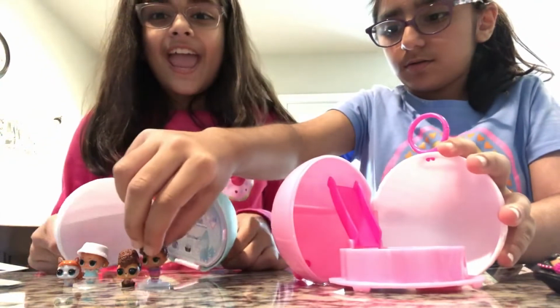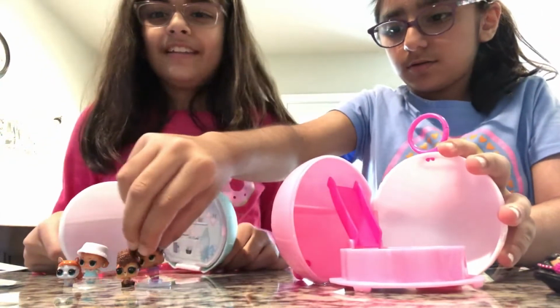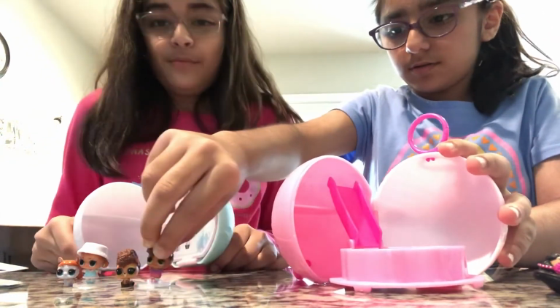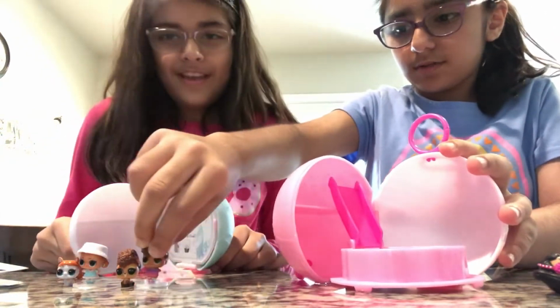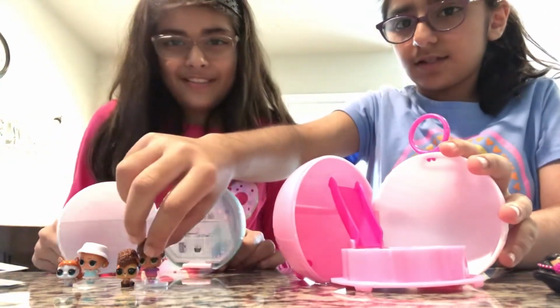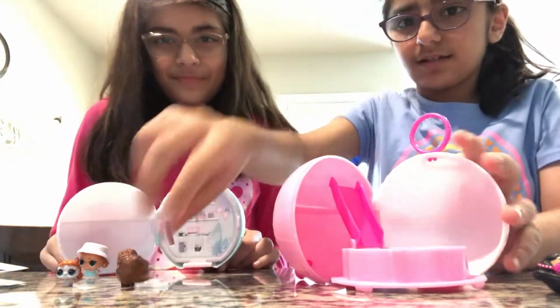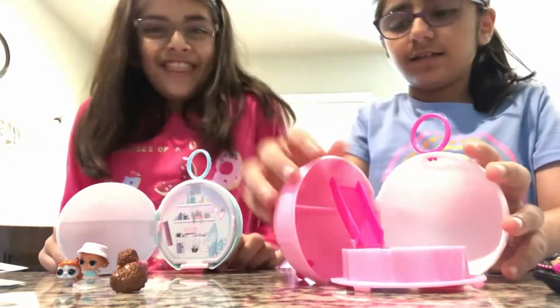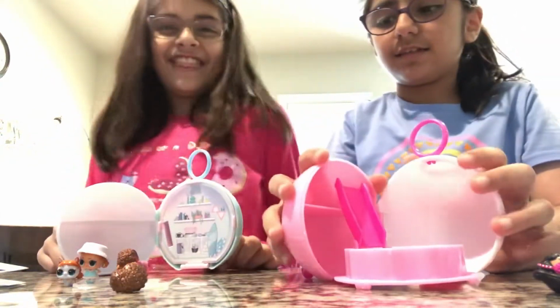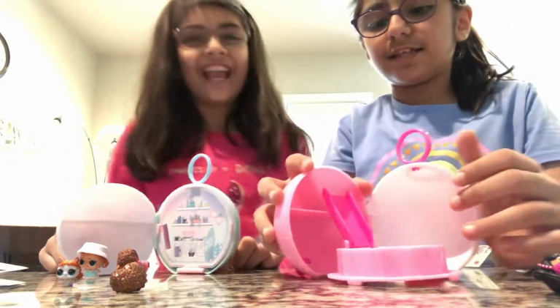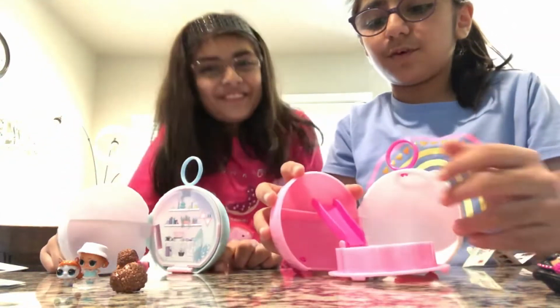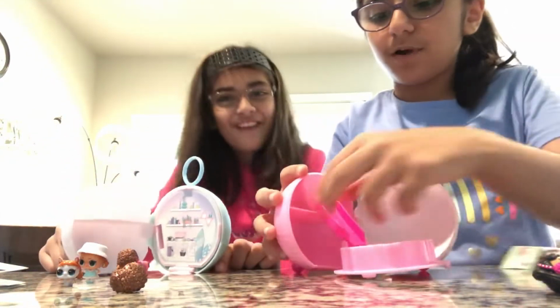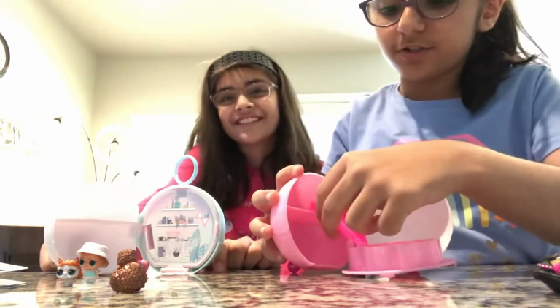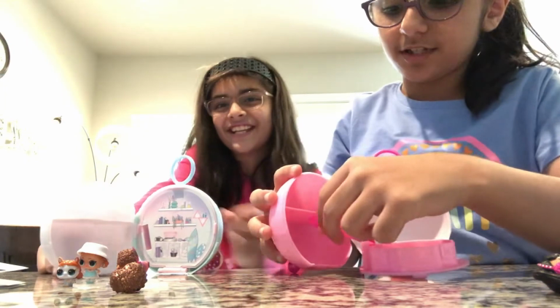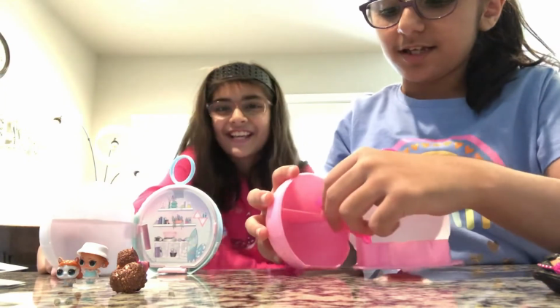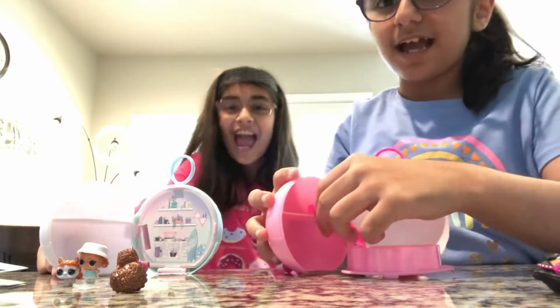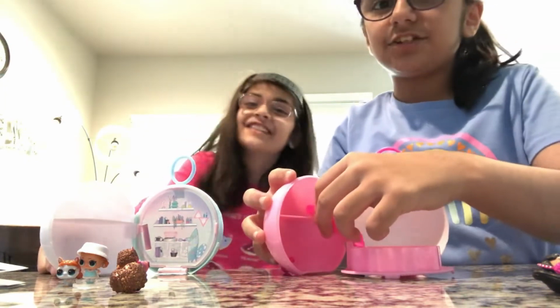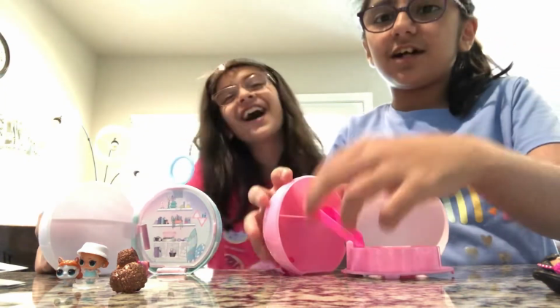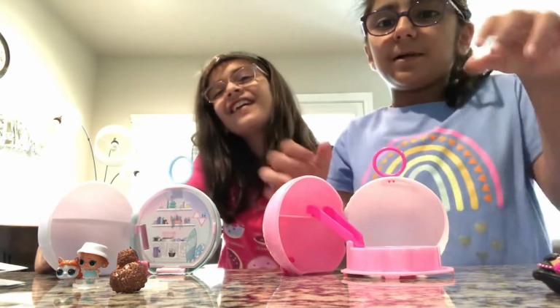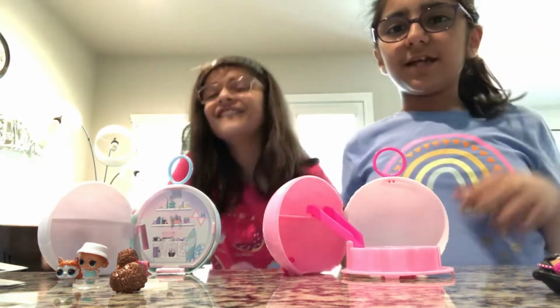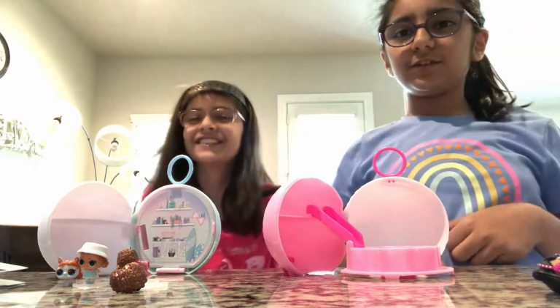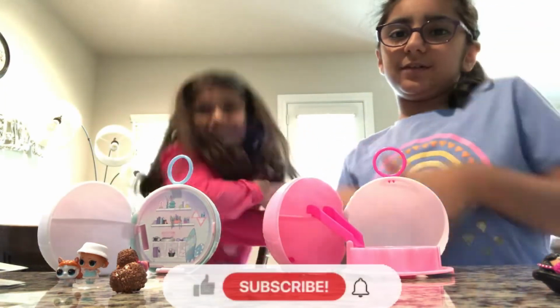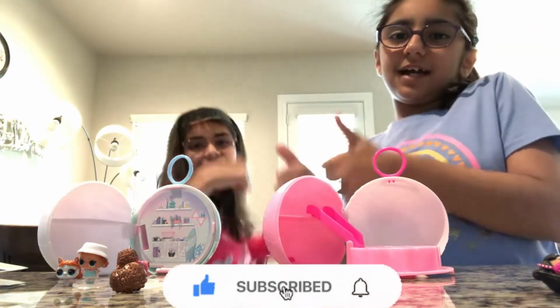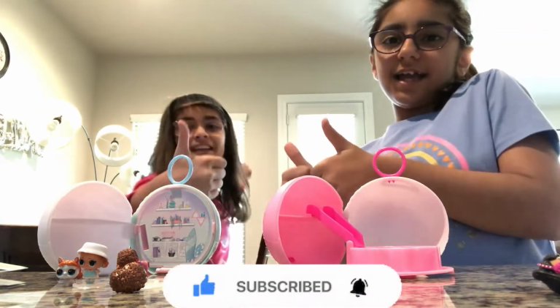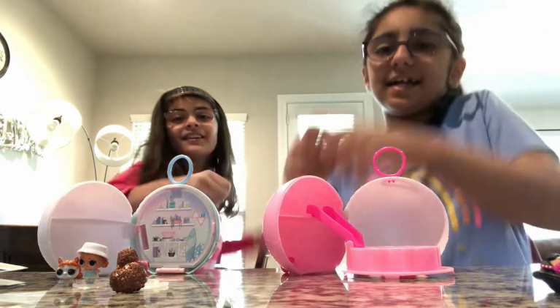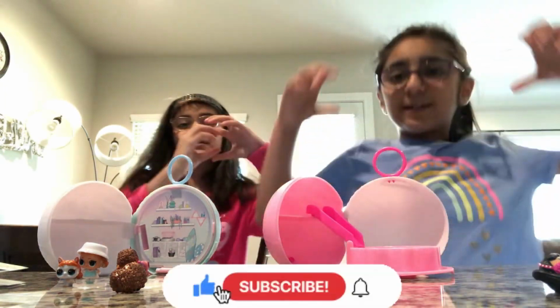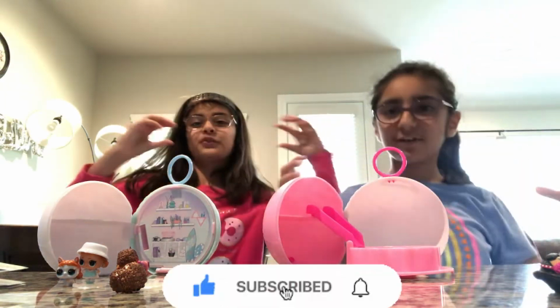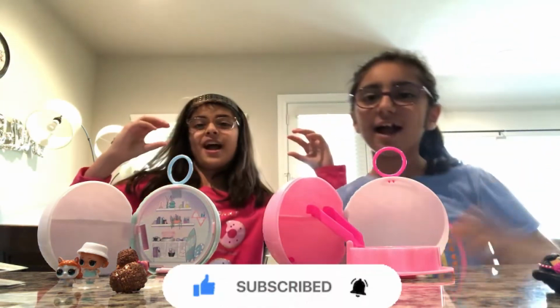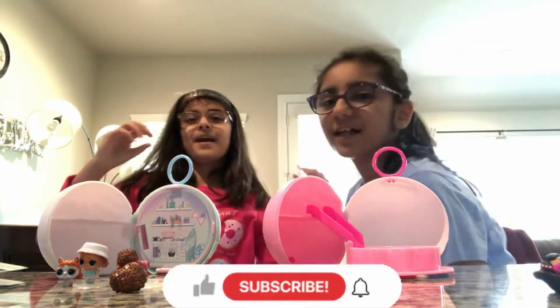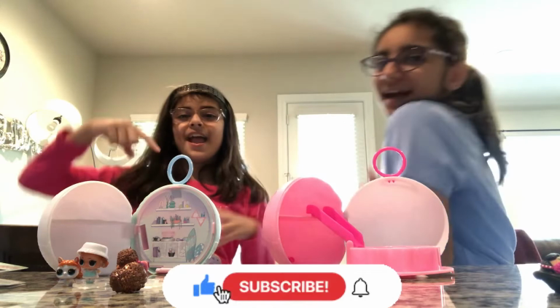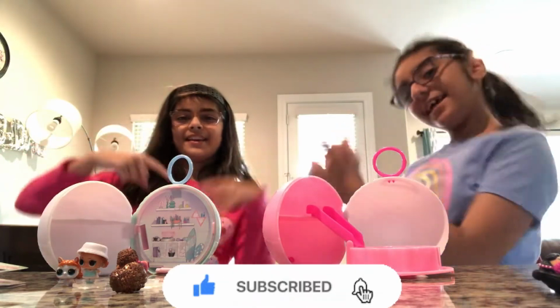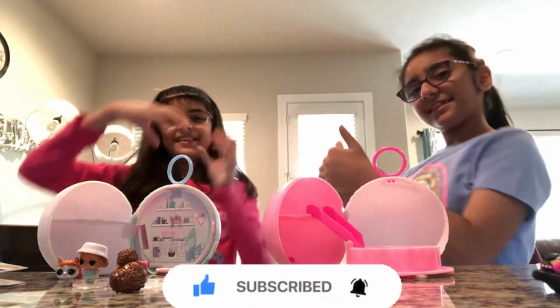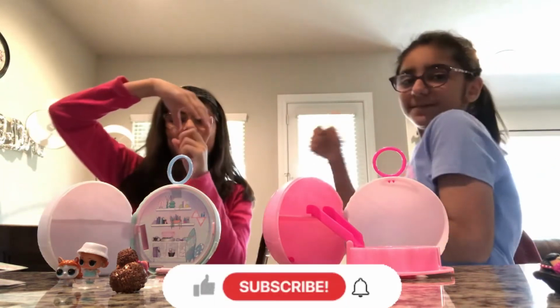Anyways, thanks for watching Ketchup. Make sure you like, subscribe, and hit the bell.